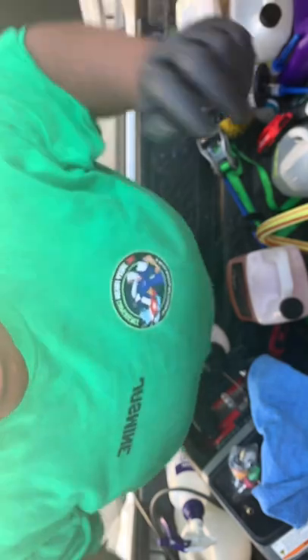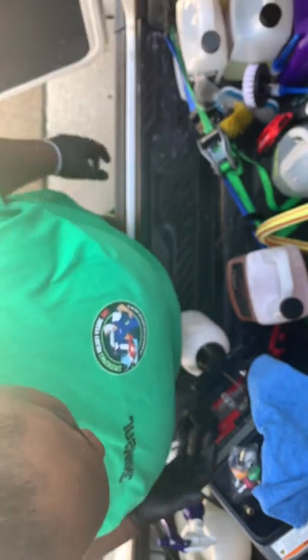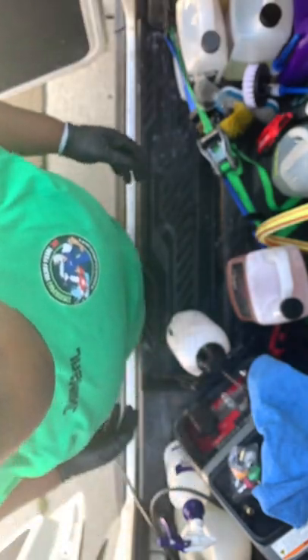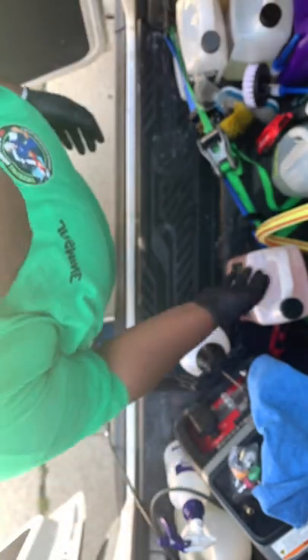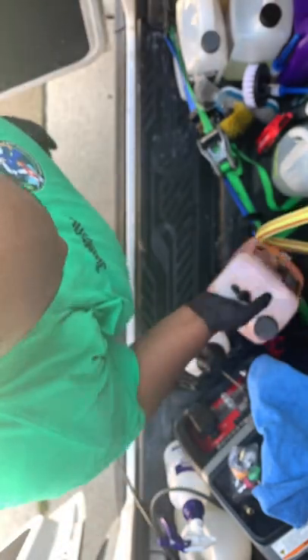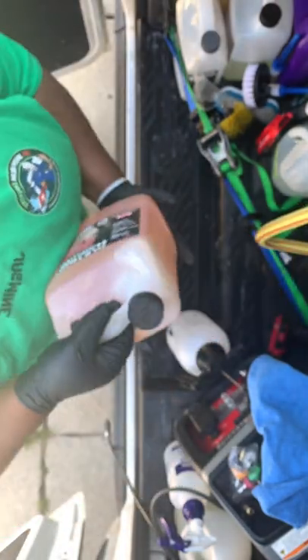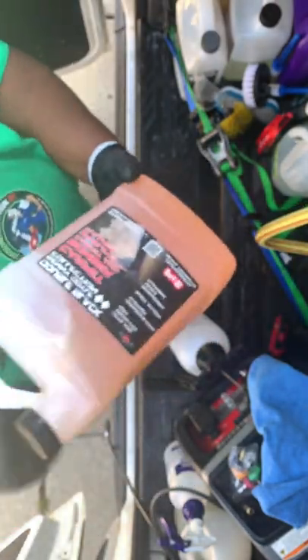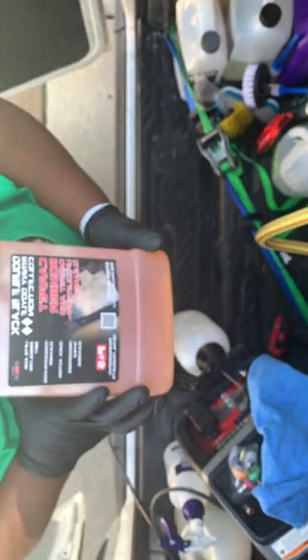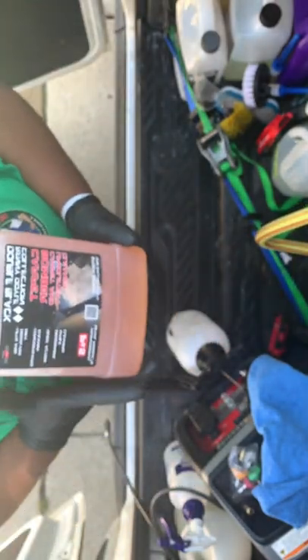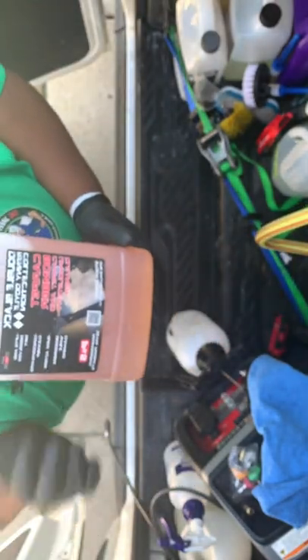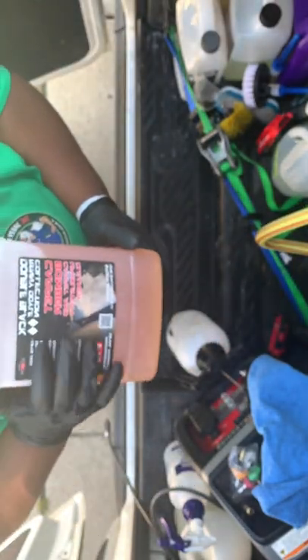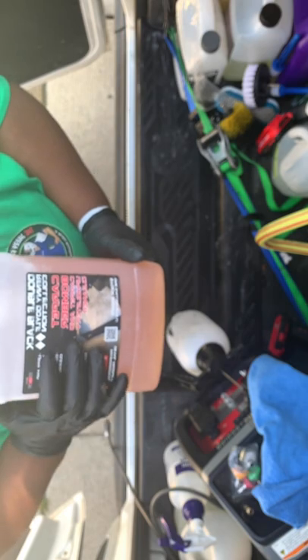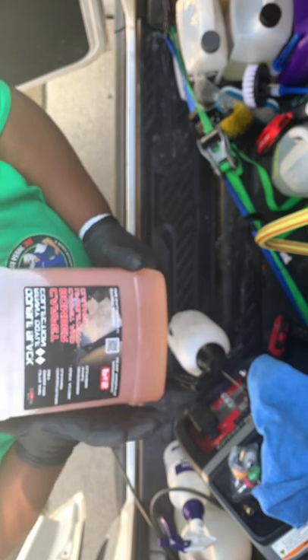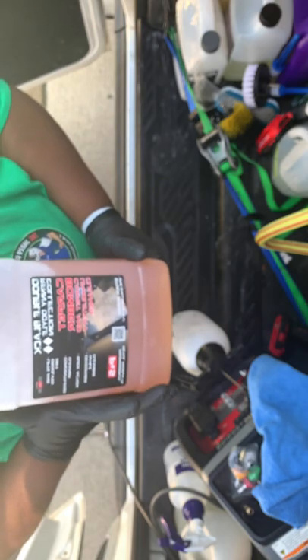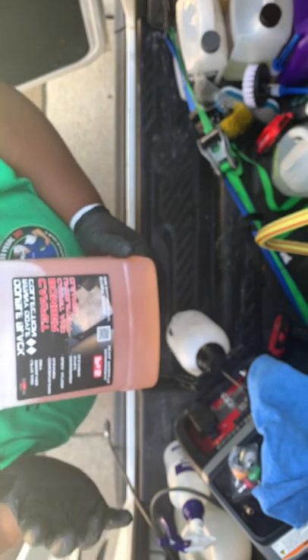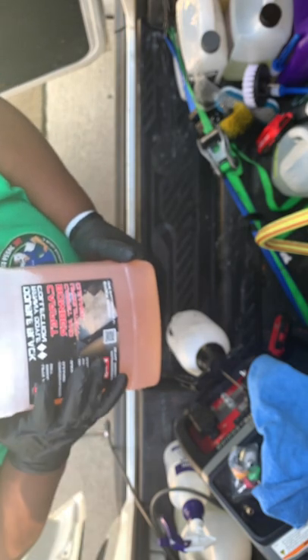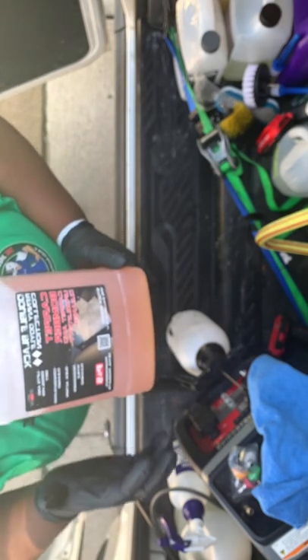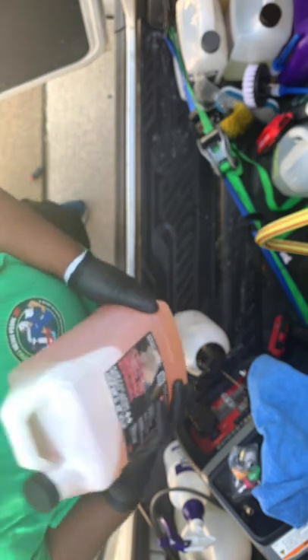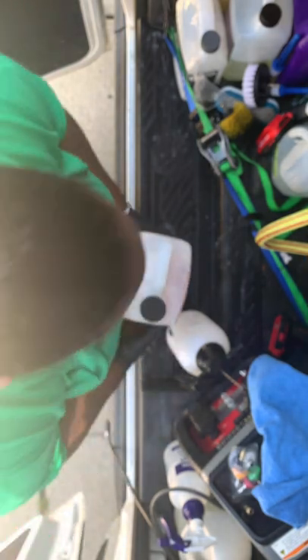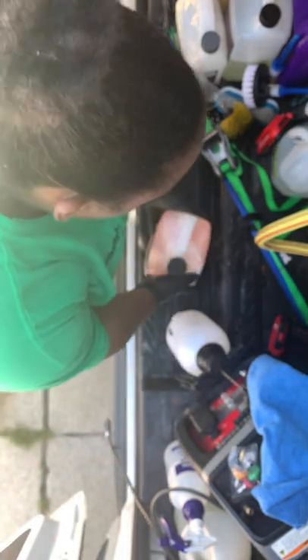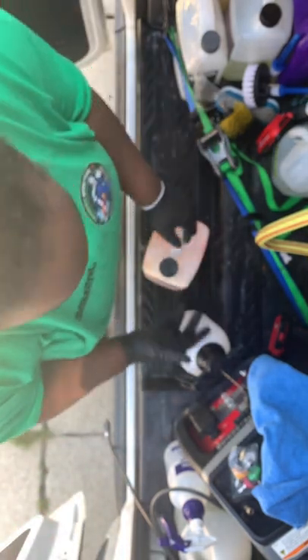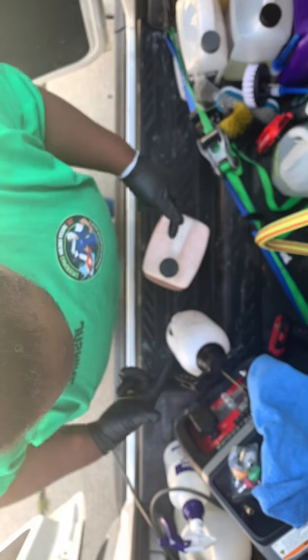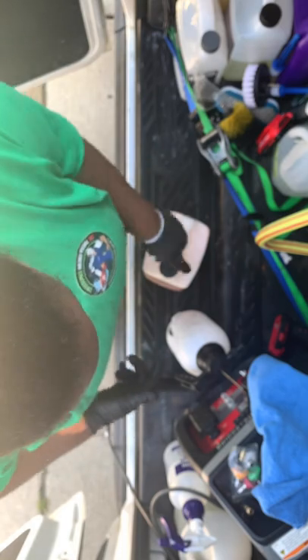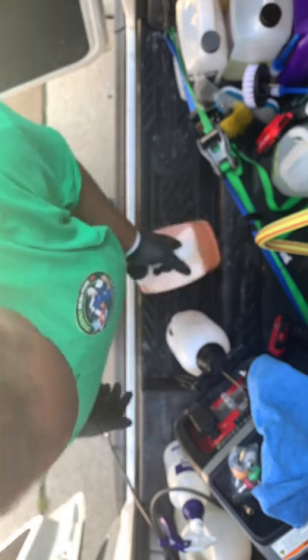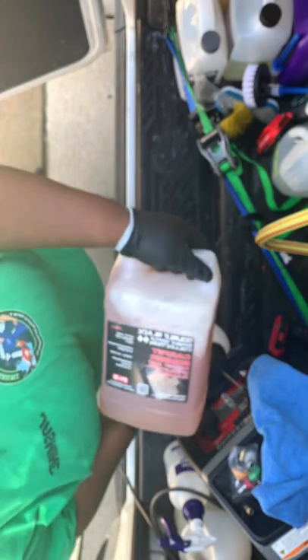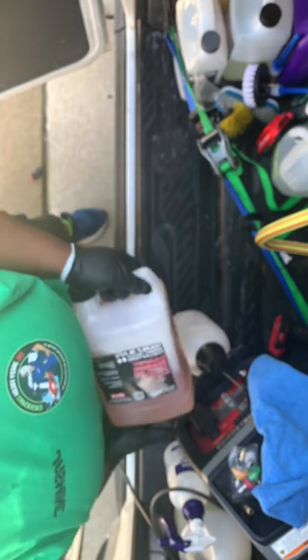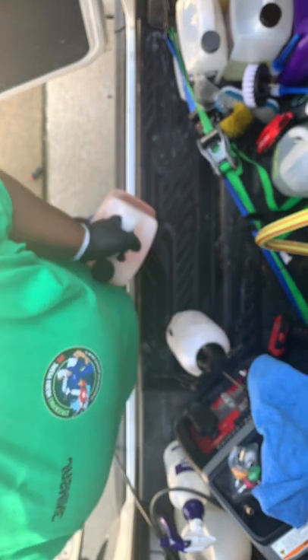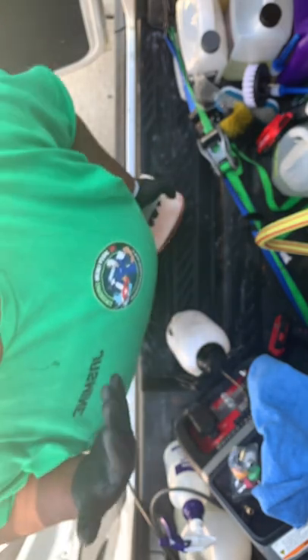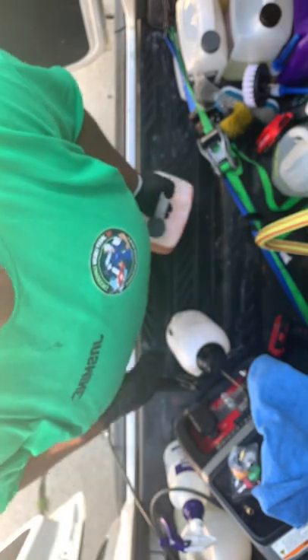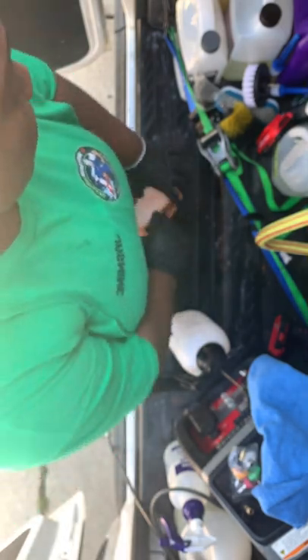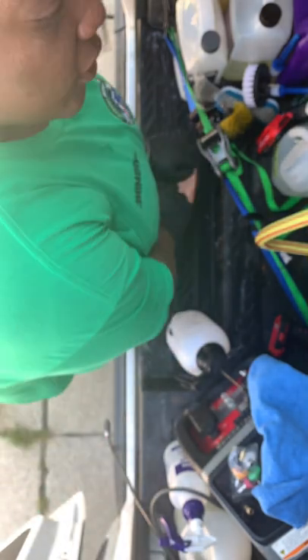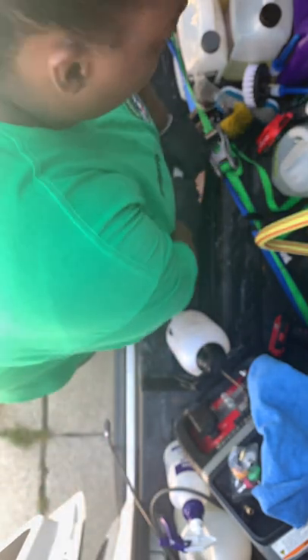Alright, so today we are going to be testing out this P&S Carpet Bomber. I just got this yesterday, so I'm going to show you guys basically how I go through and dilute my chemicals before I'm ready to start.